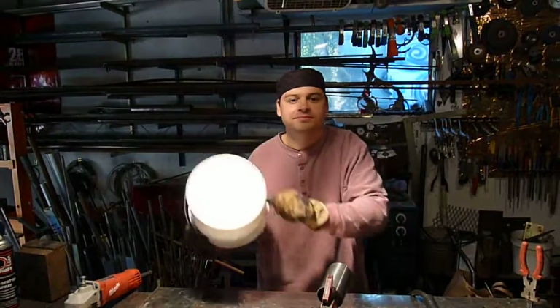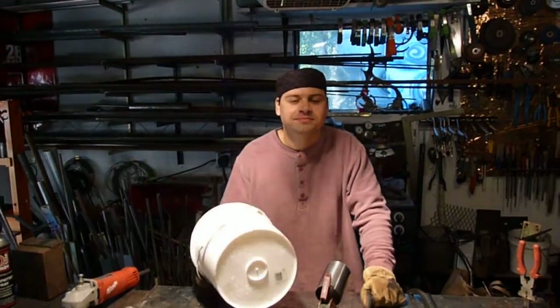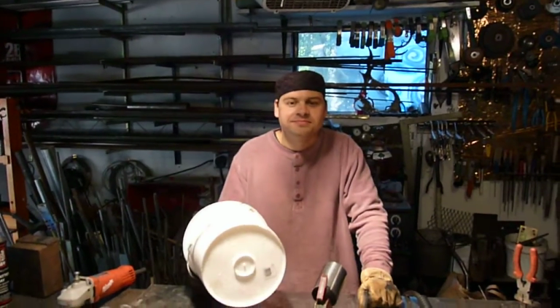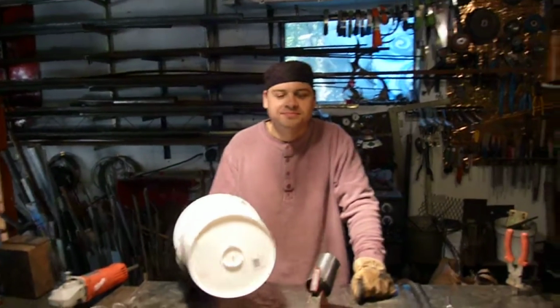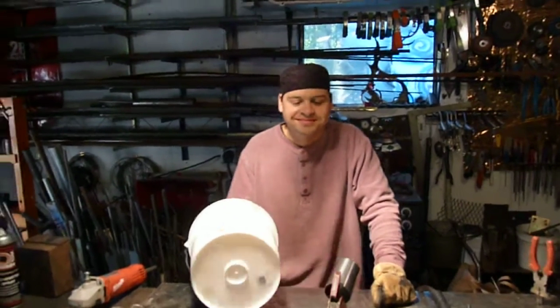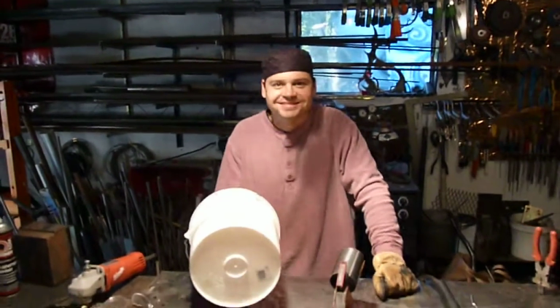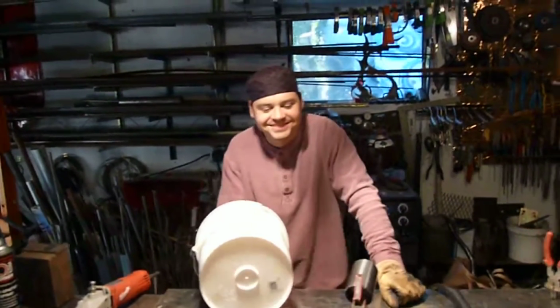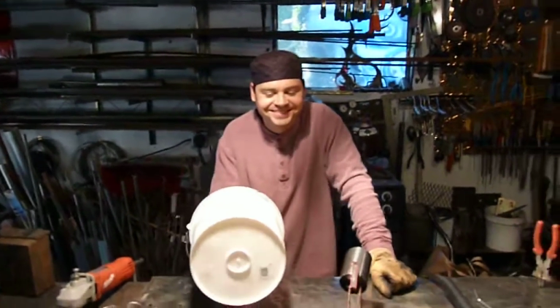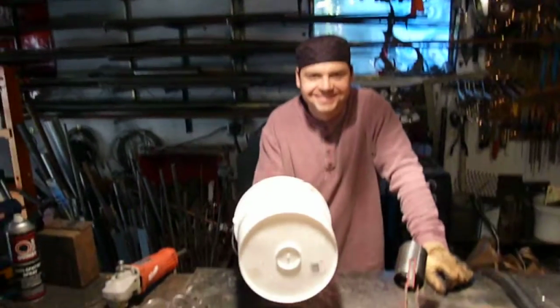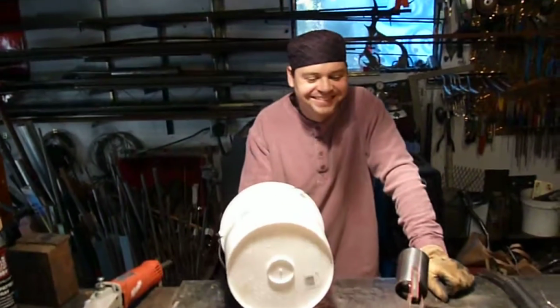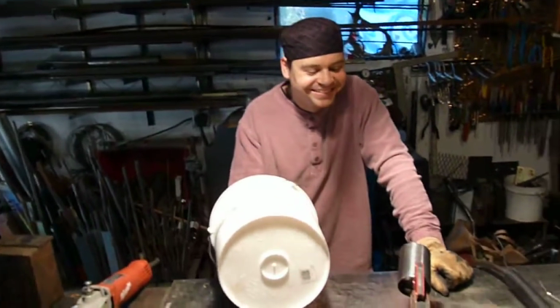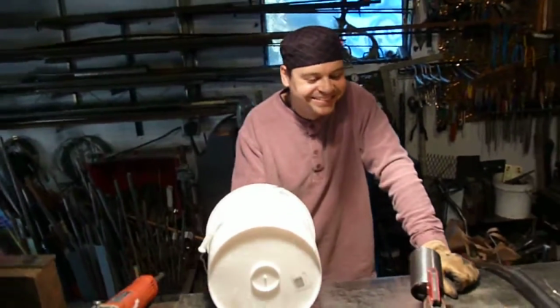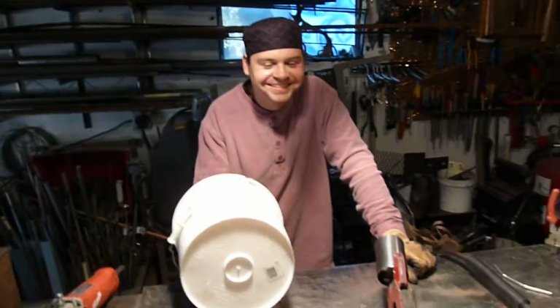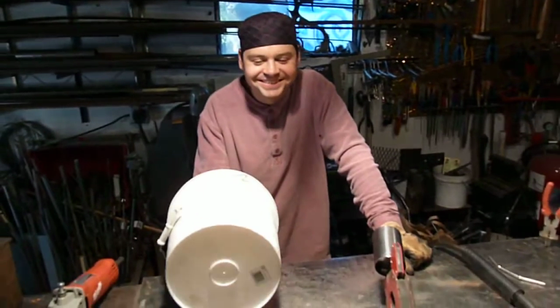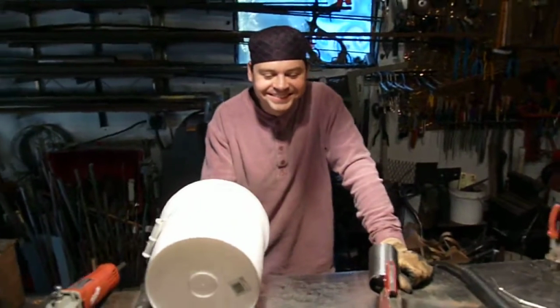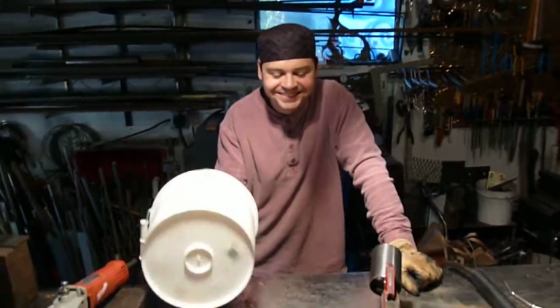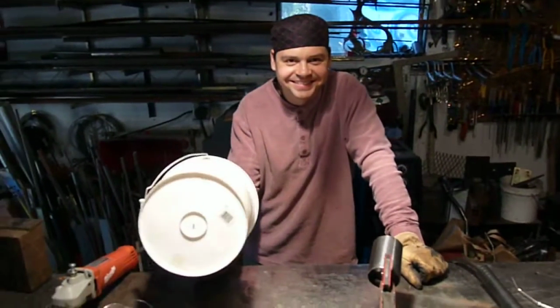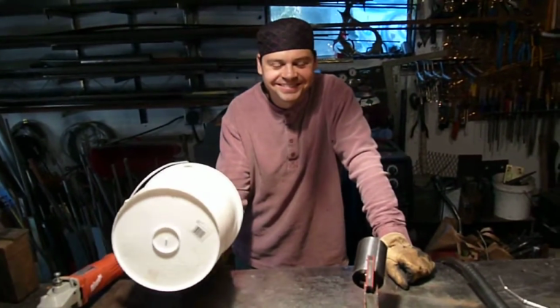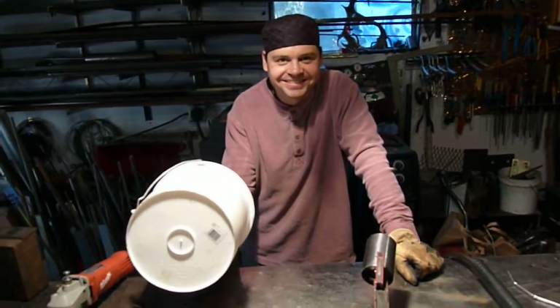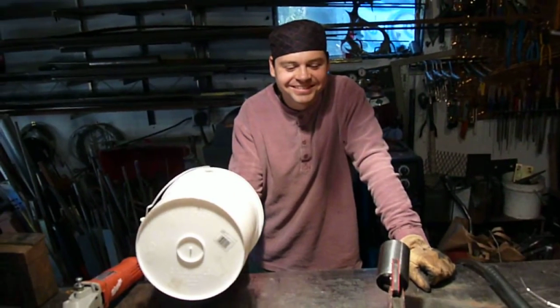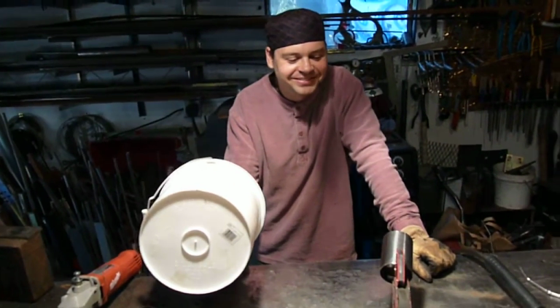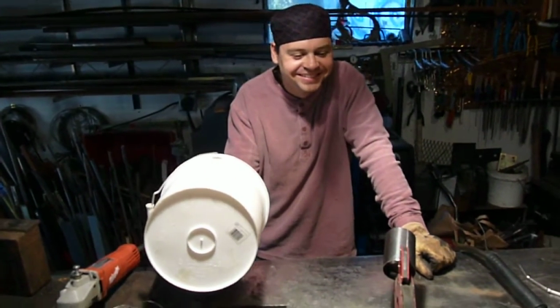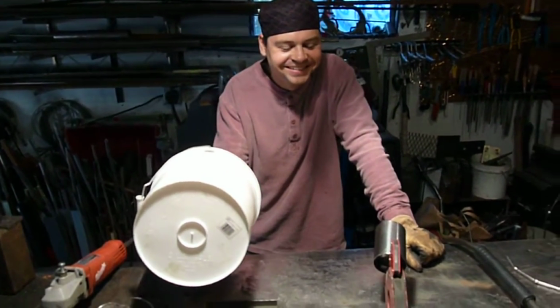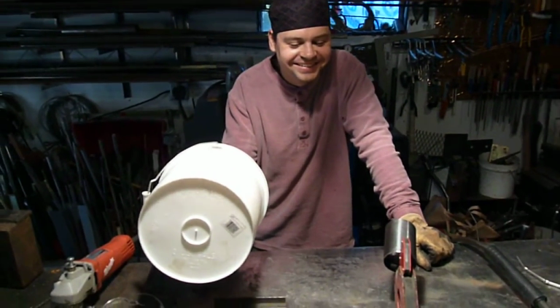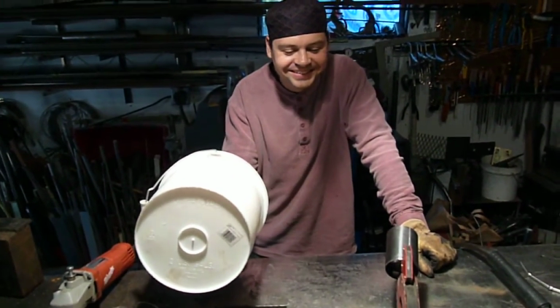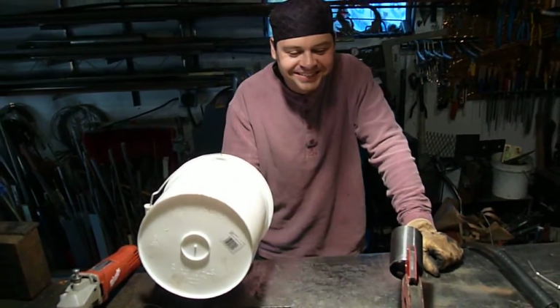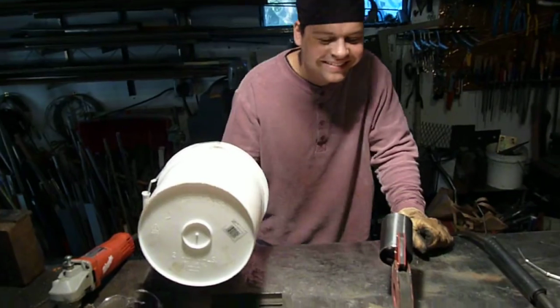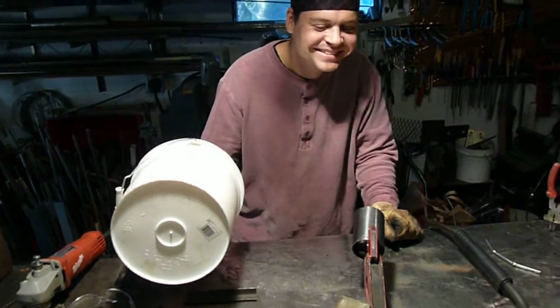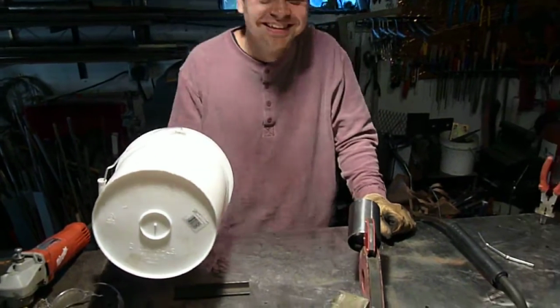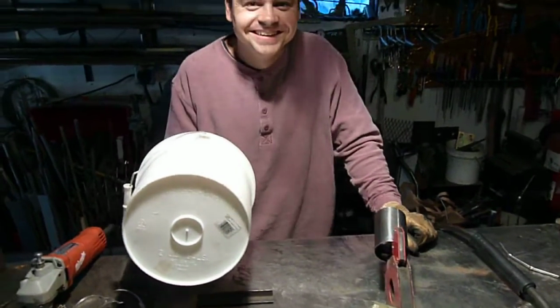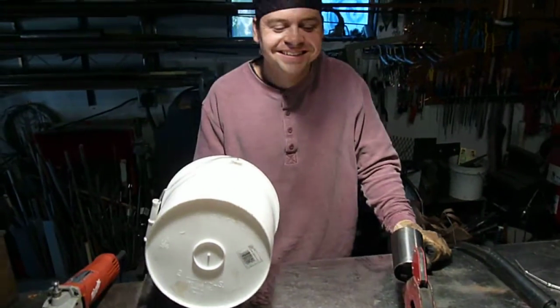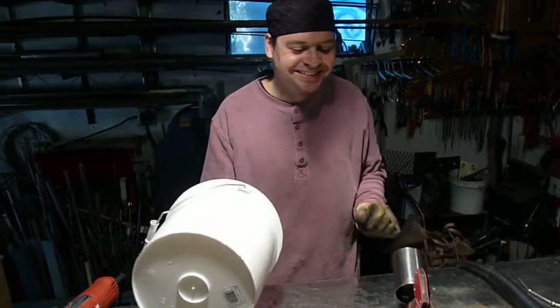All right, so this is my jackass roommate Andy who decides that not only can he weld aluminum foil, but he thinks he can weld blinds. I'll let him explain it, though.